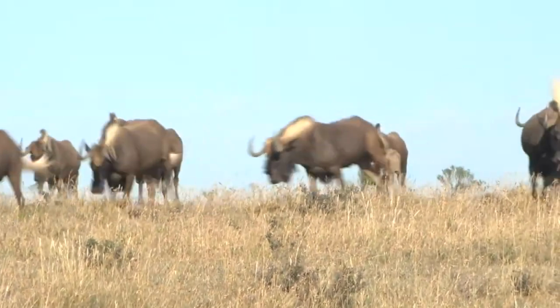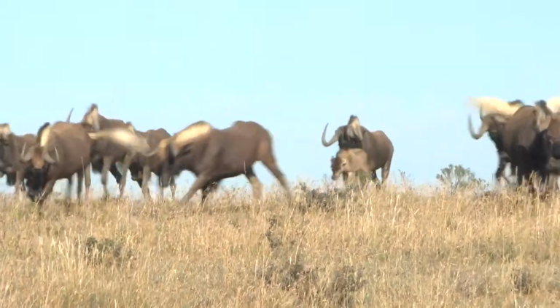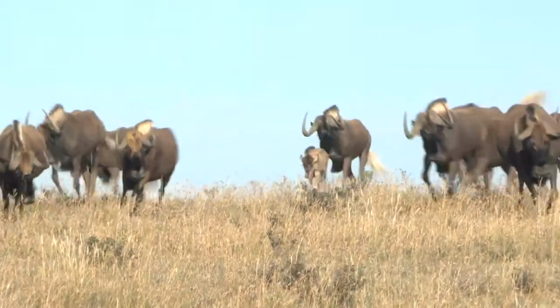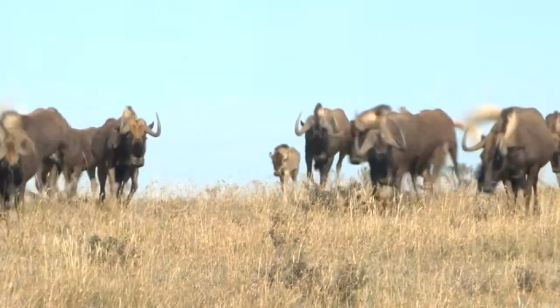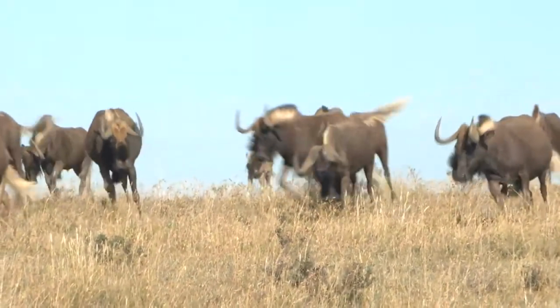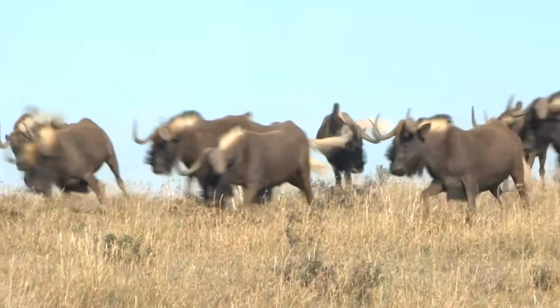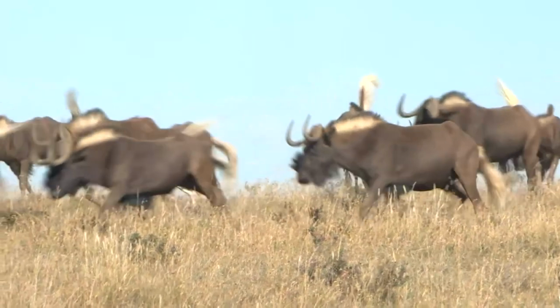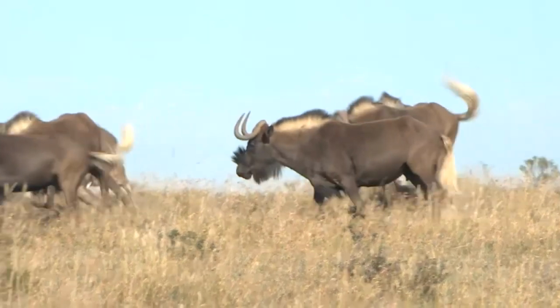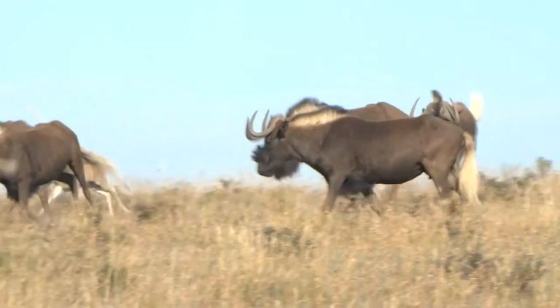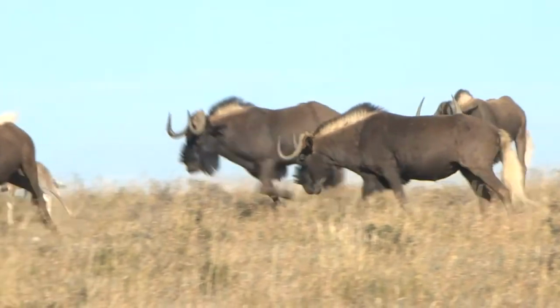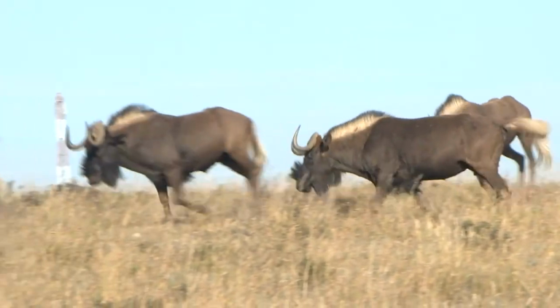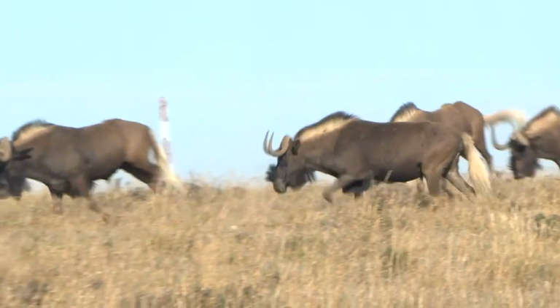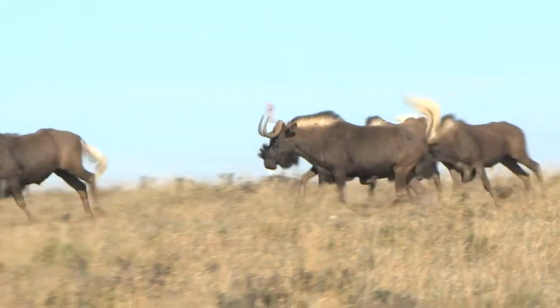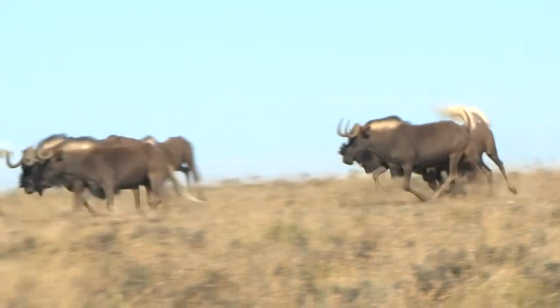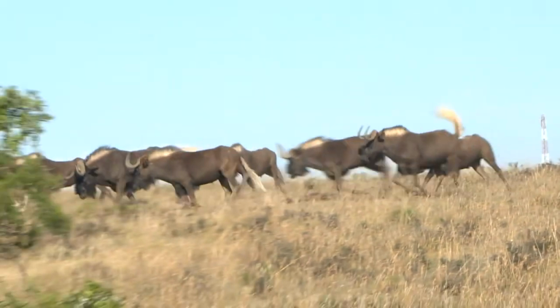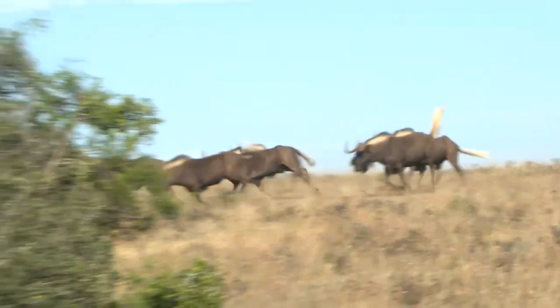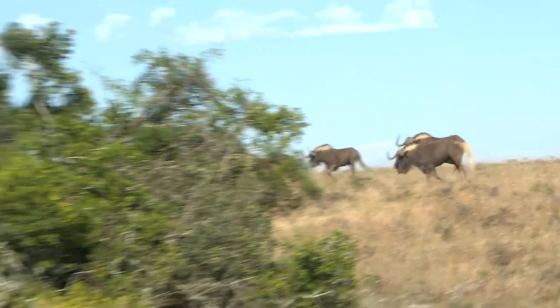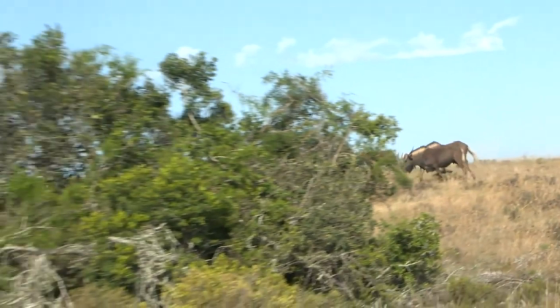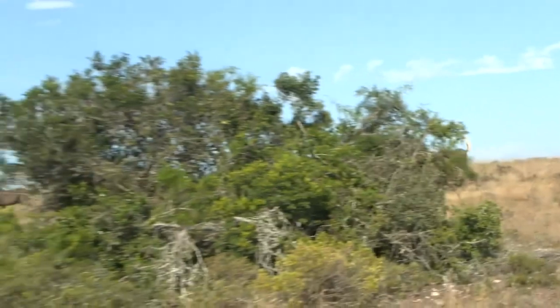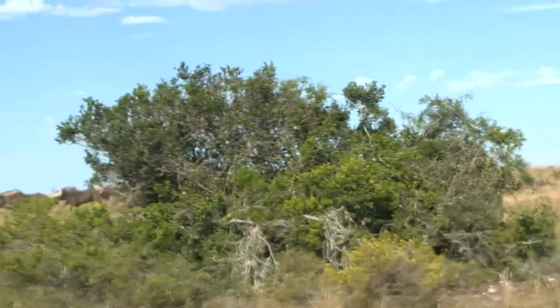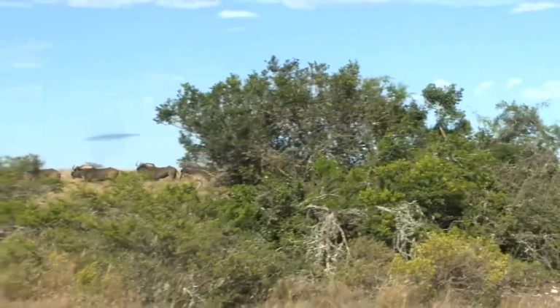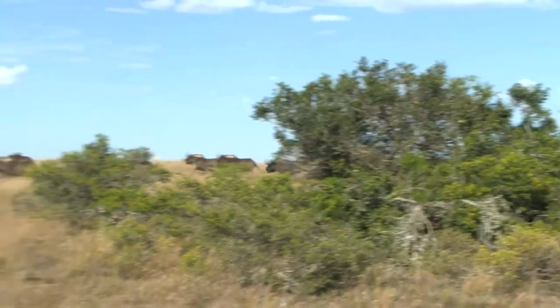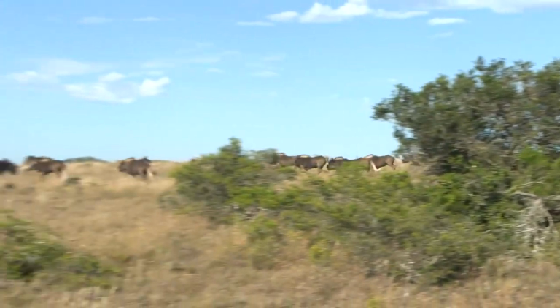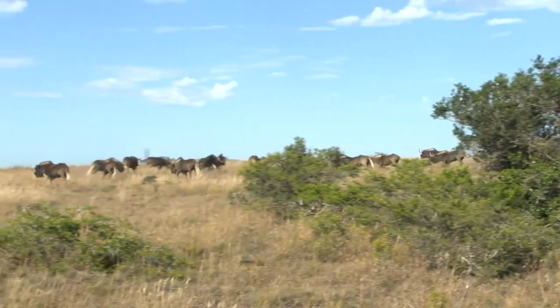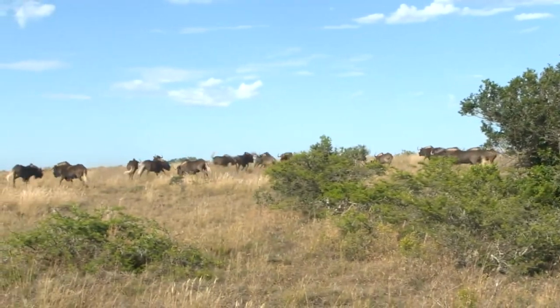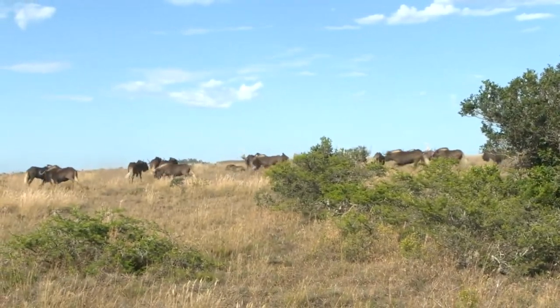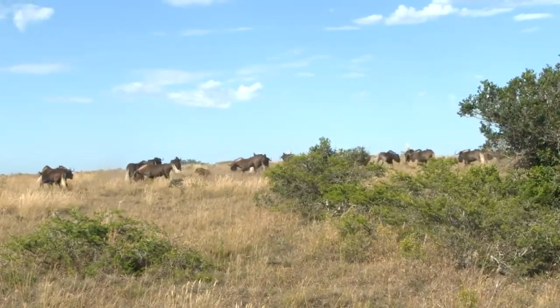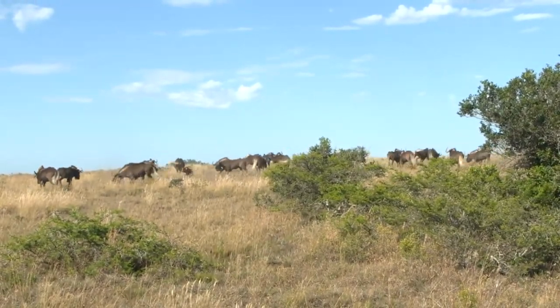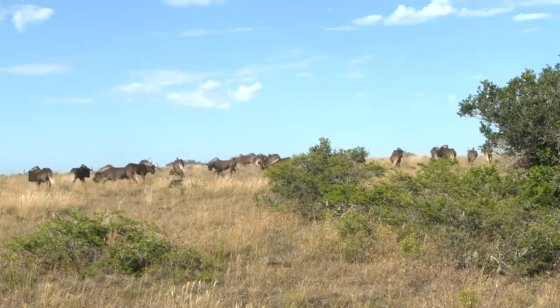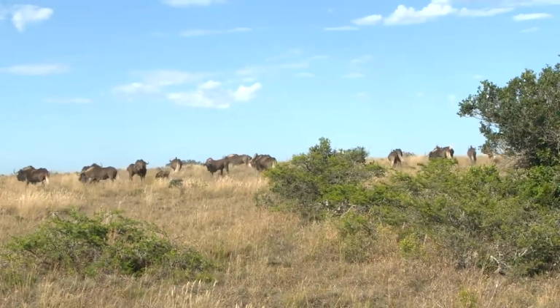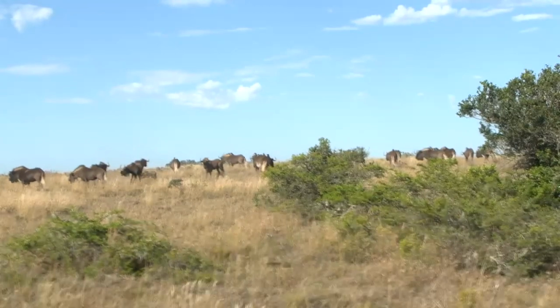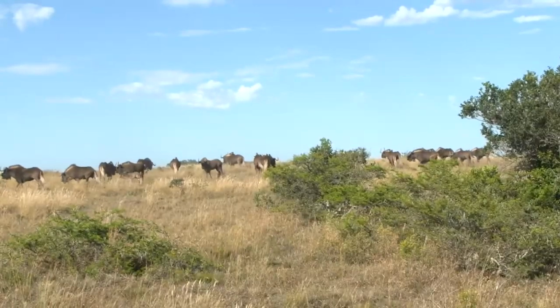There's that young calf running — look at that, coming towards us! They're beginning to stampede, luckily not towards us. And there they go — look at that, that is so cool!